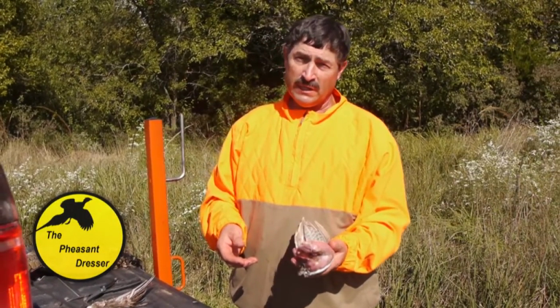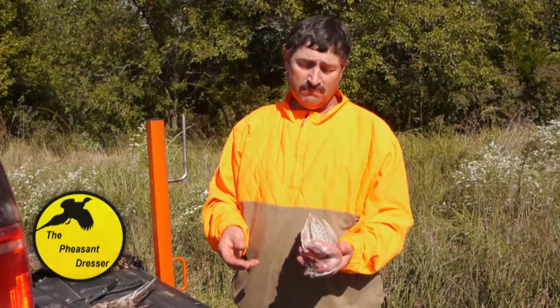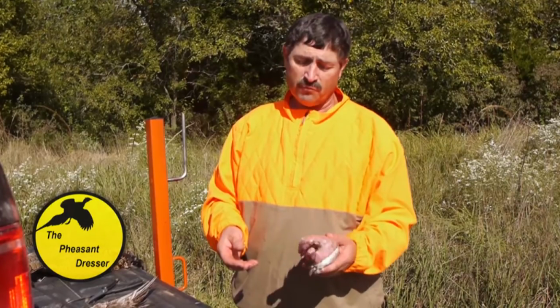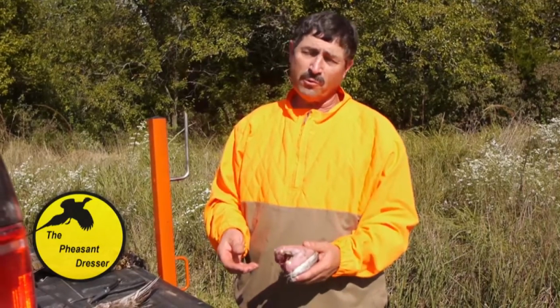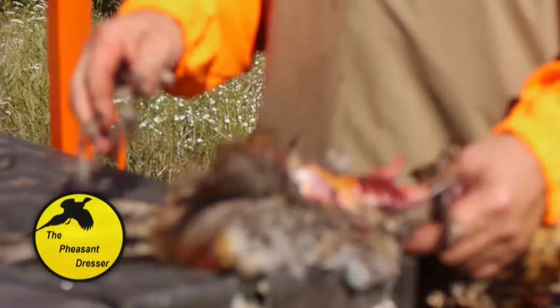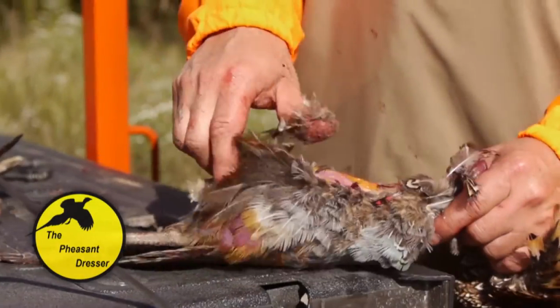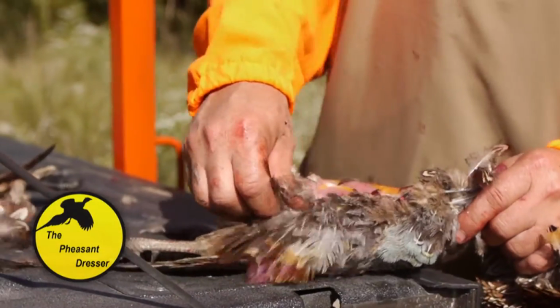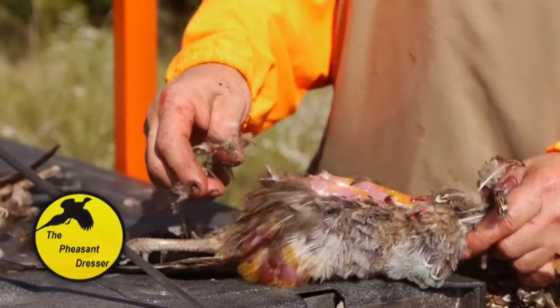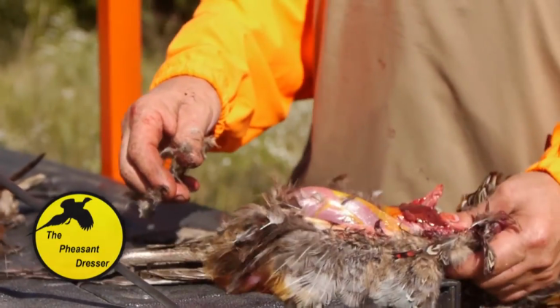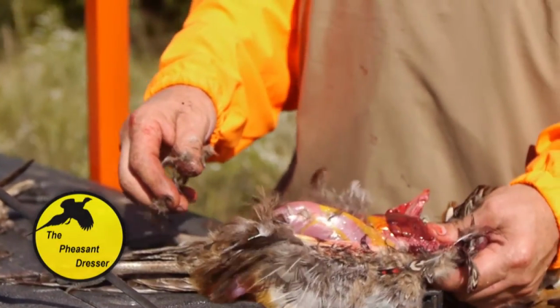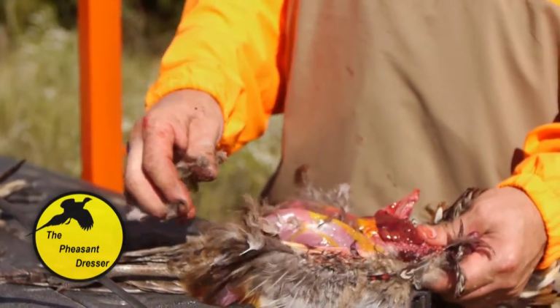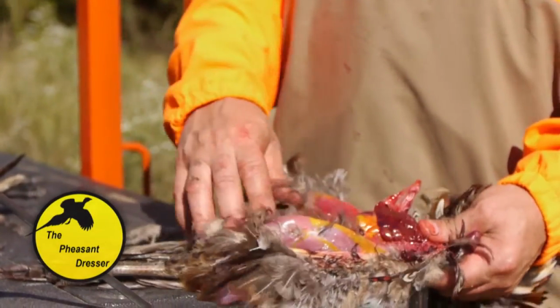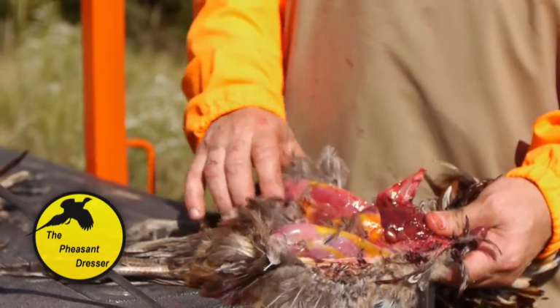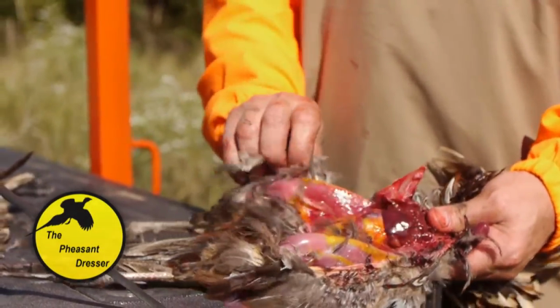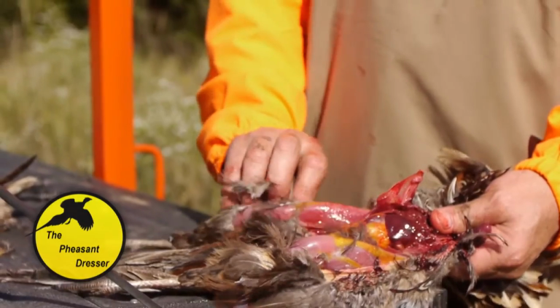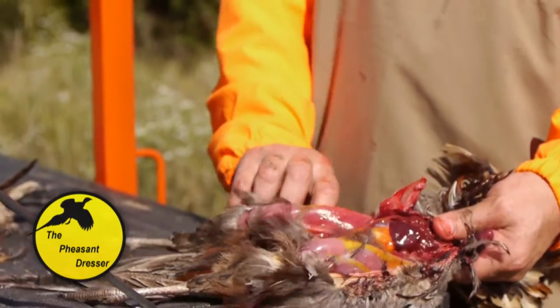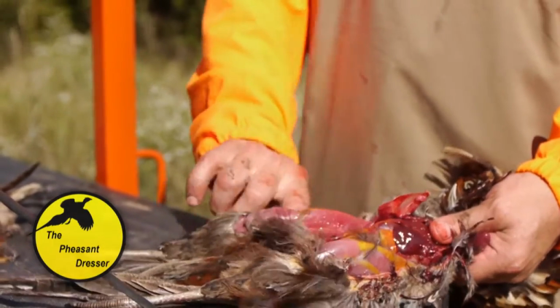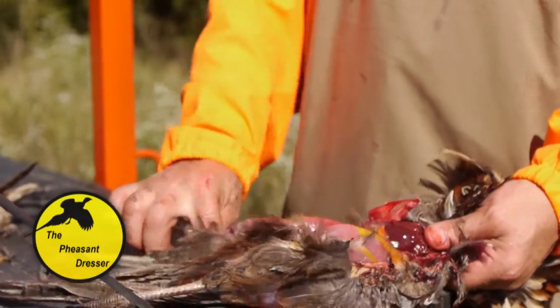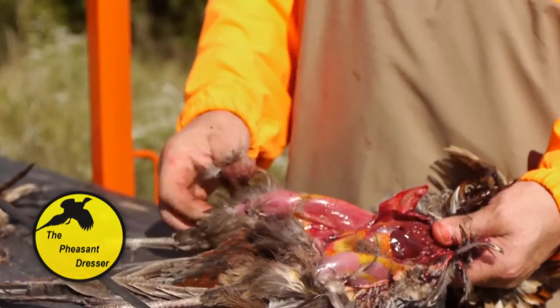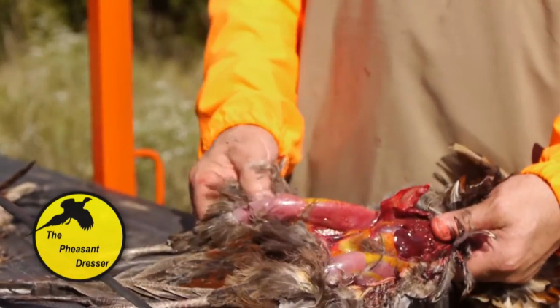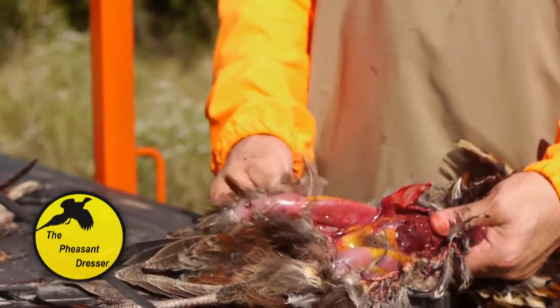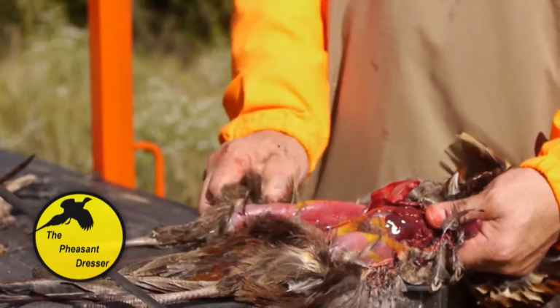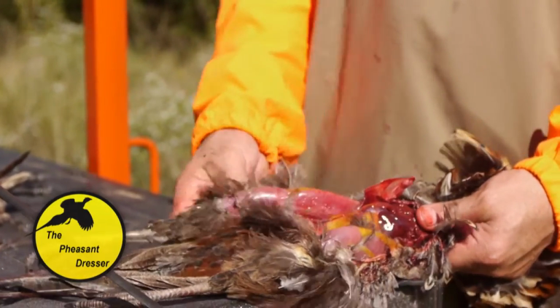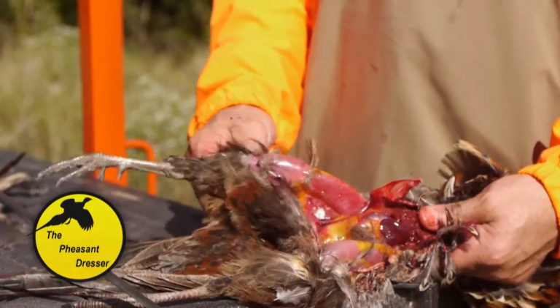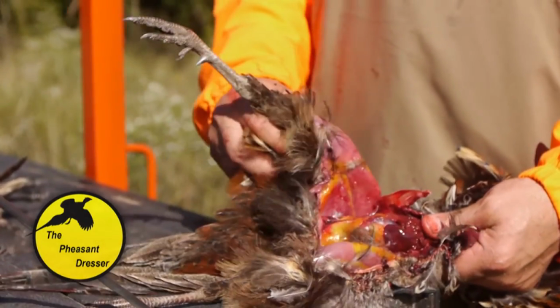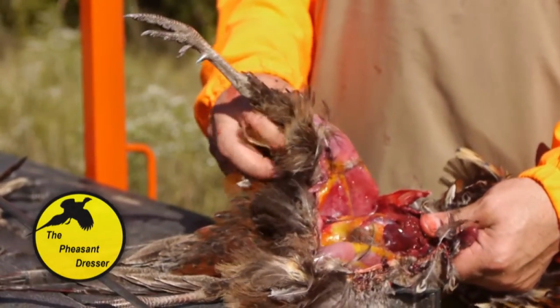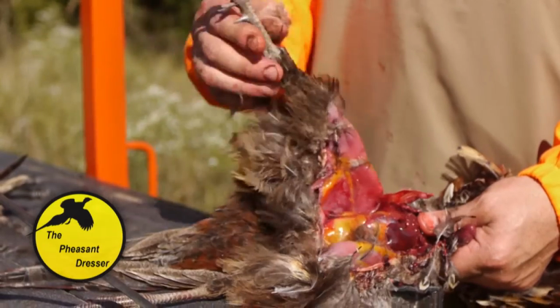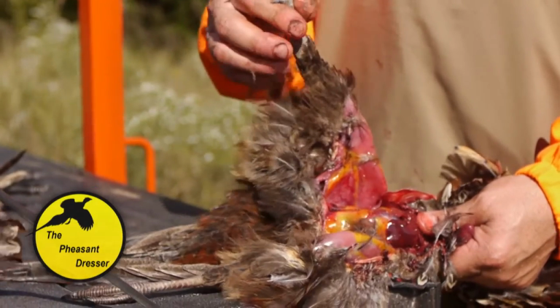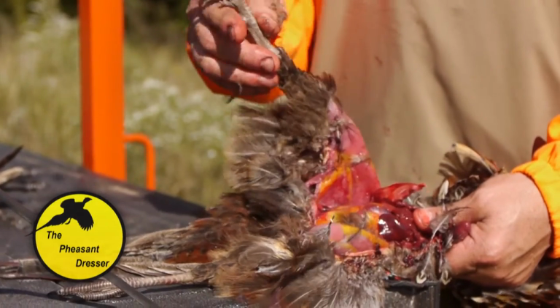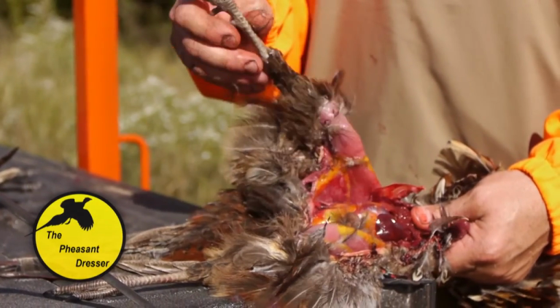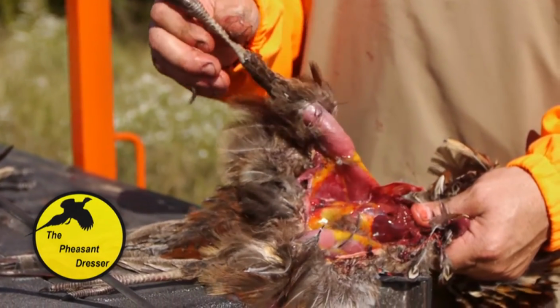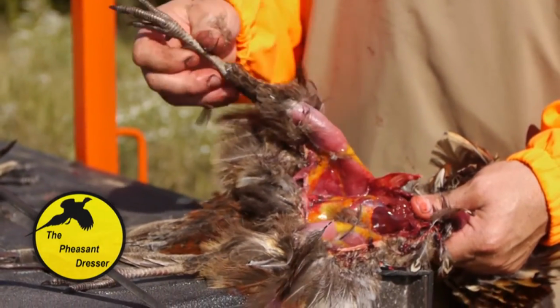Once the breast is ready for transport, you can take the legs and skin them out if you want to preserve the legs and take them with you. They'll have the foot on here, showing that it is a rooster and legal for transport.